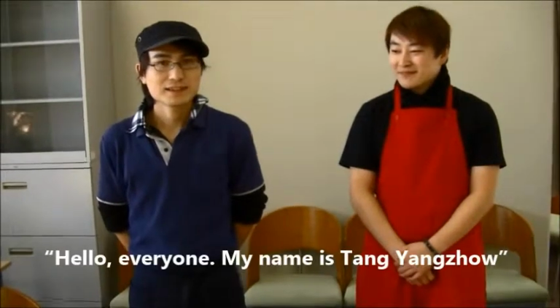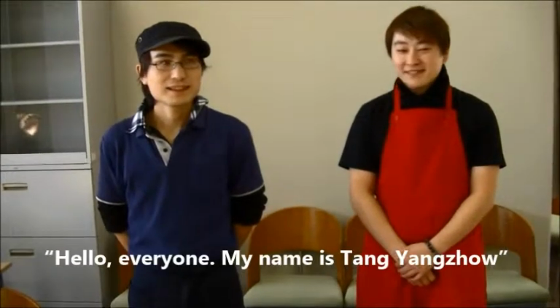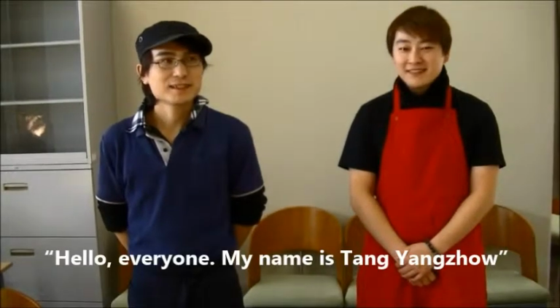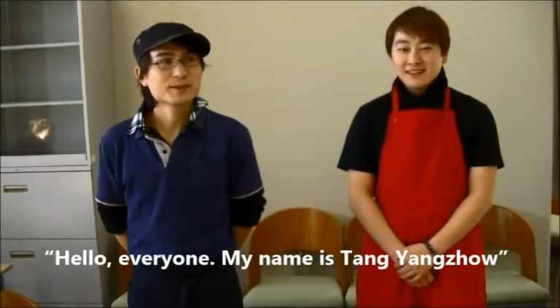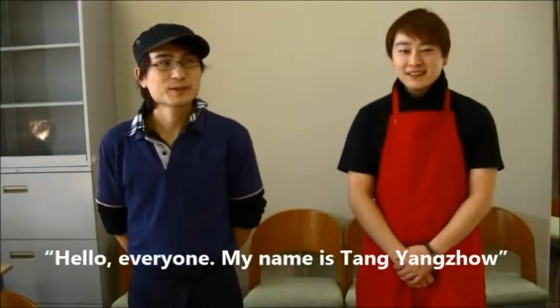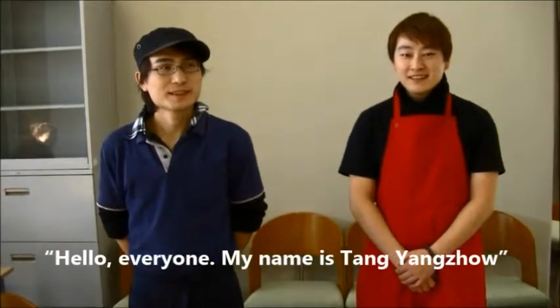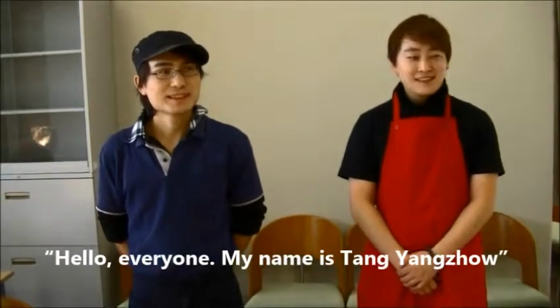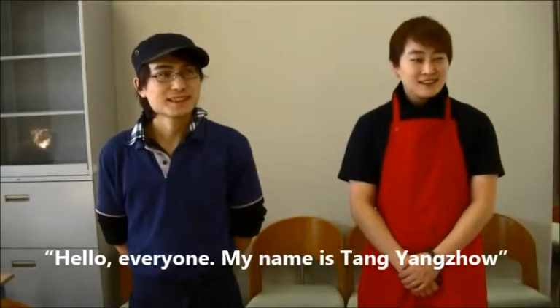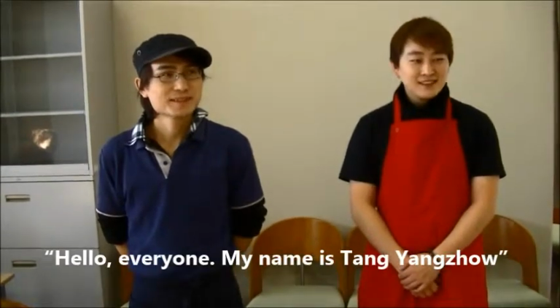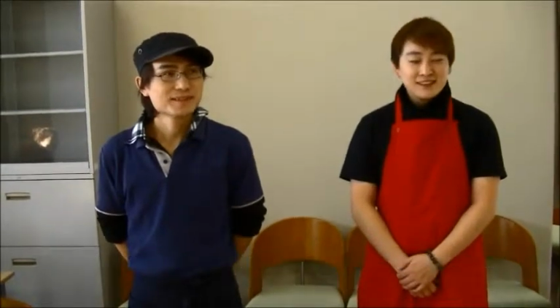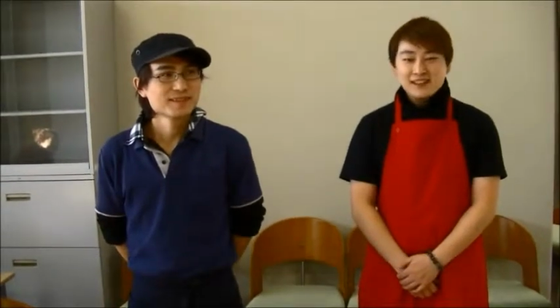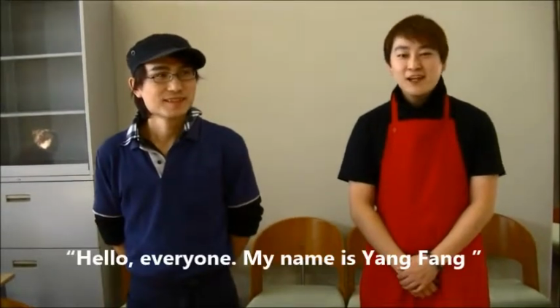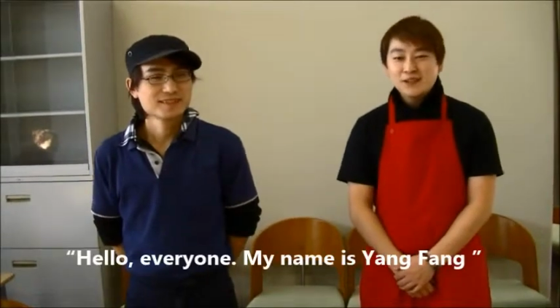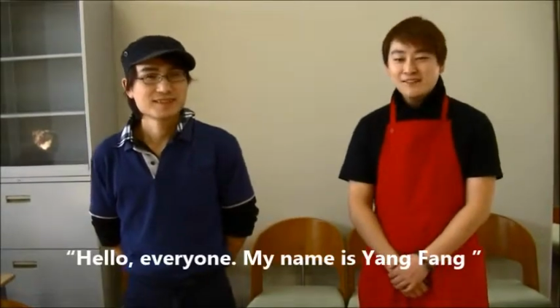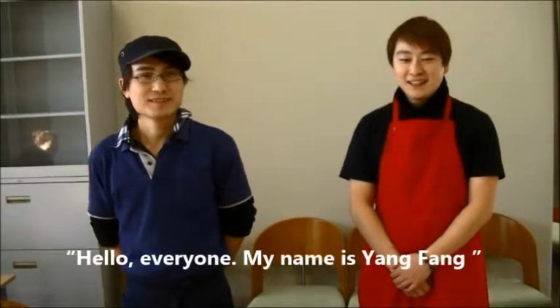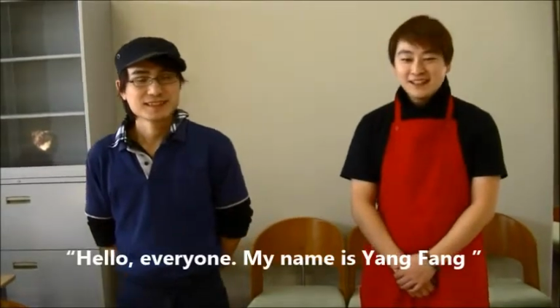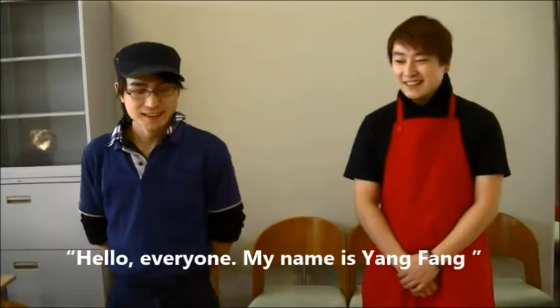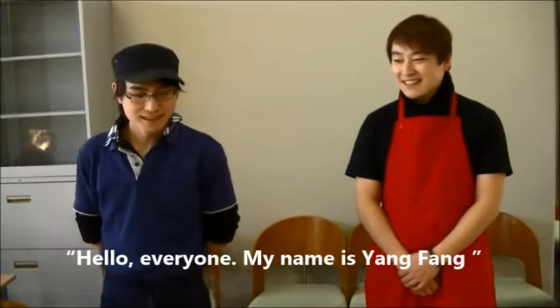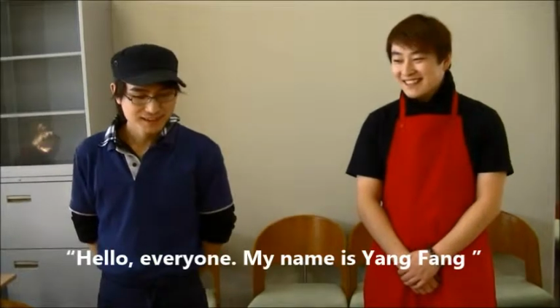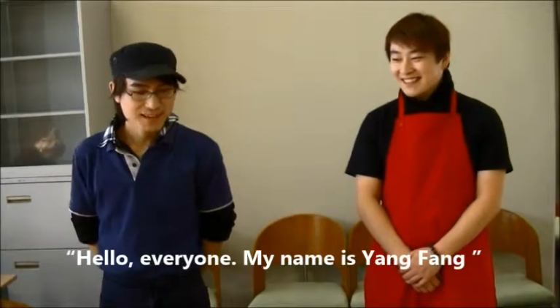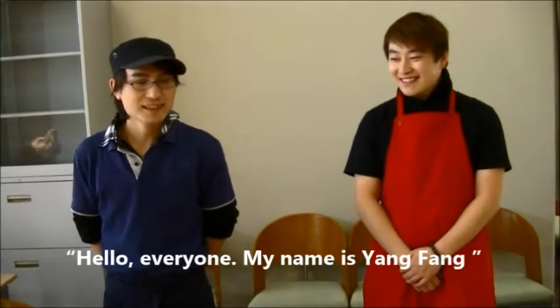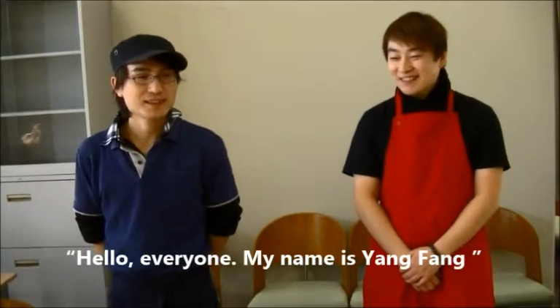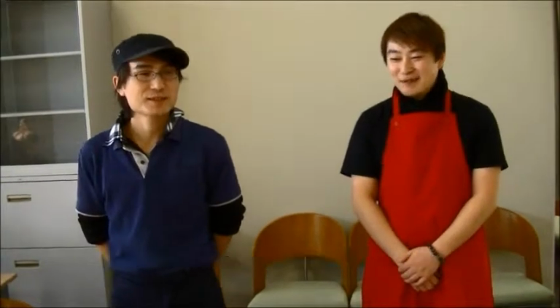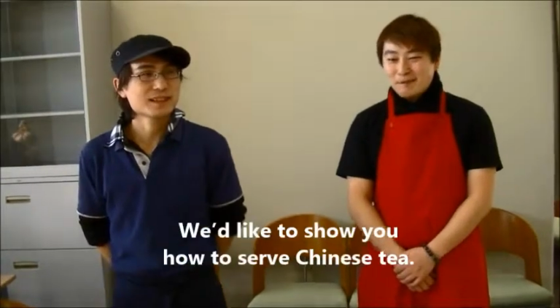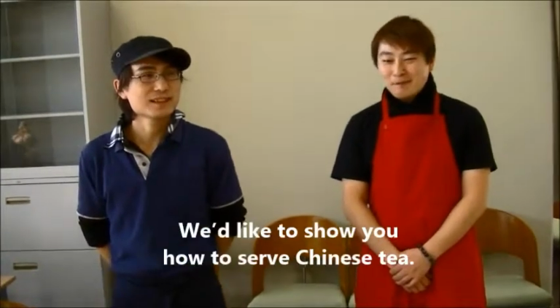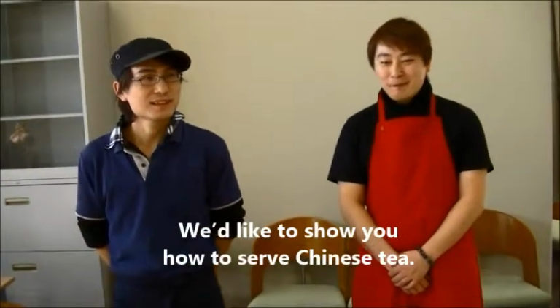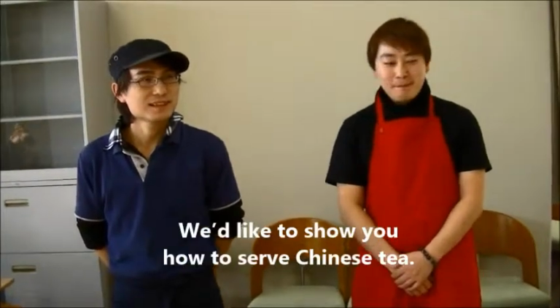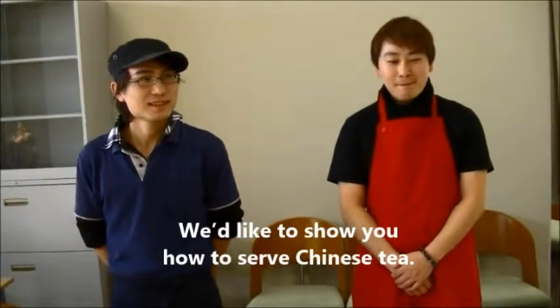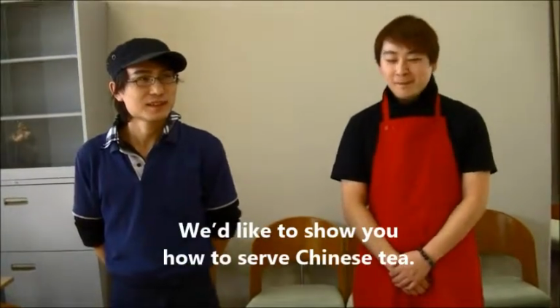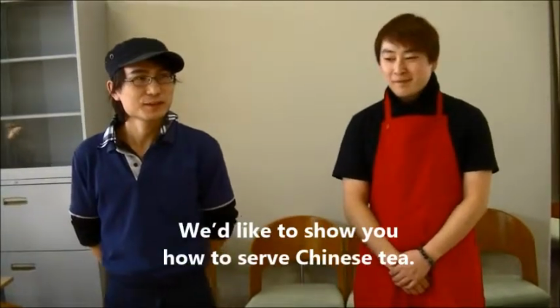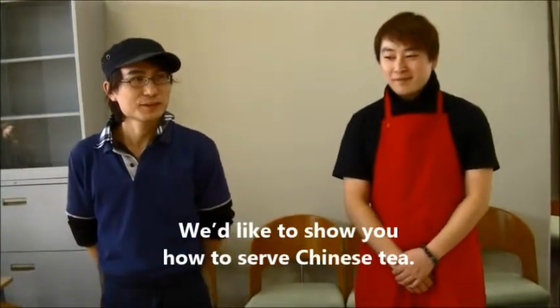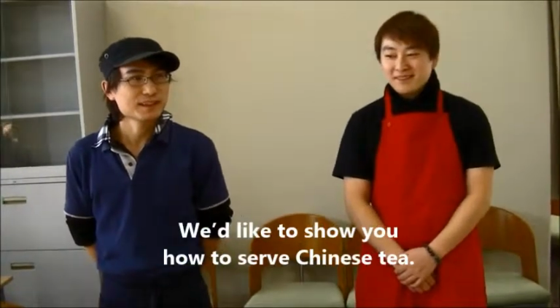Hello everyone, I'm Tuan Zhou. Hello, I'm Yanva. I'm going to show you how to use Chinese tea leaves.